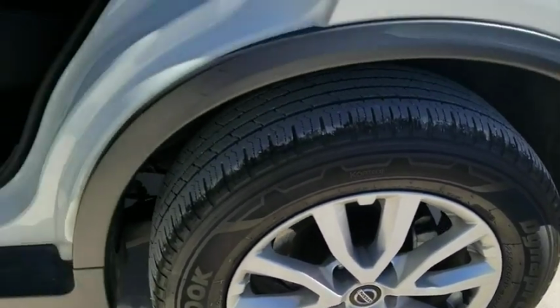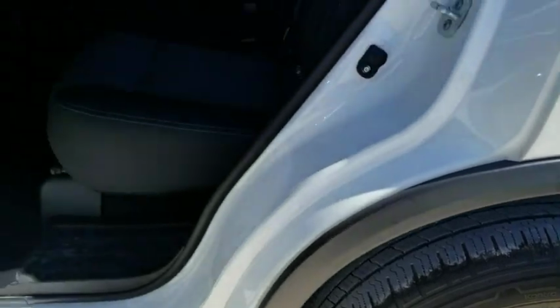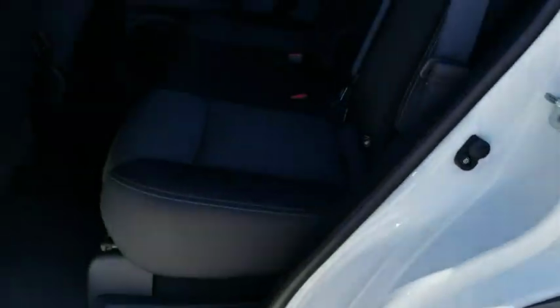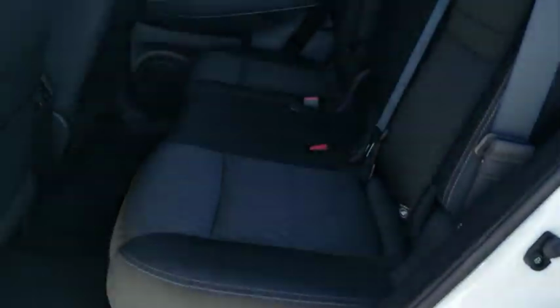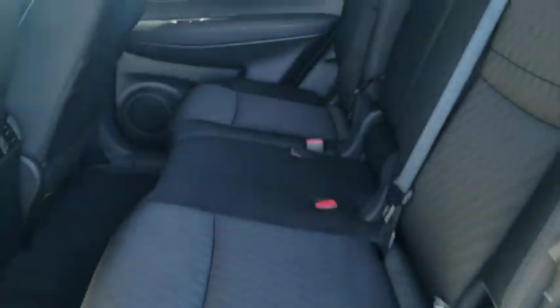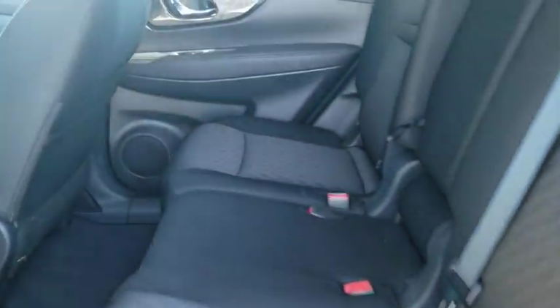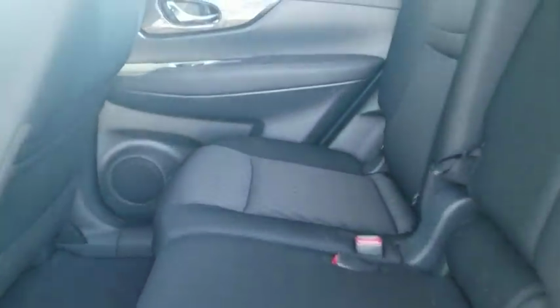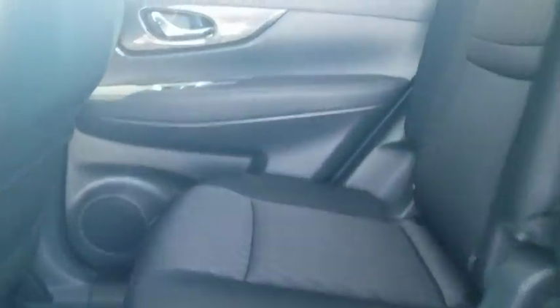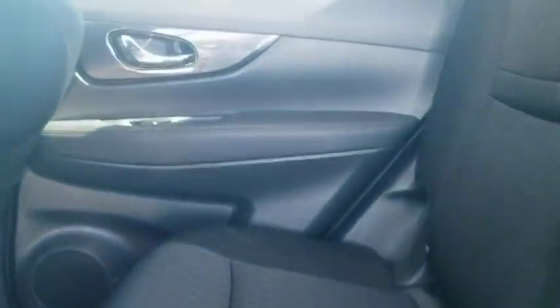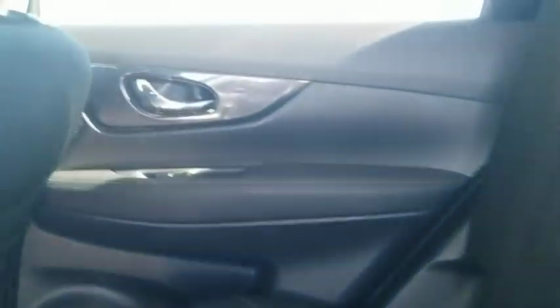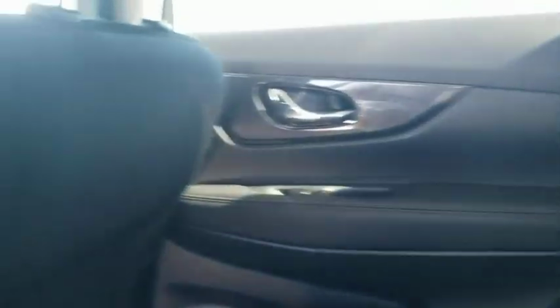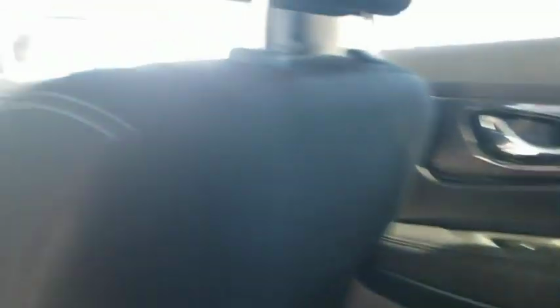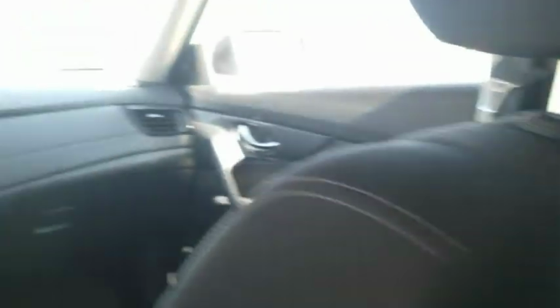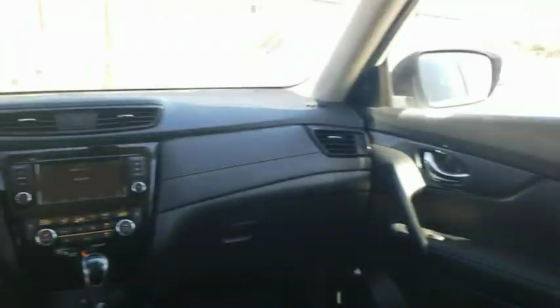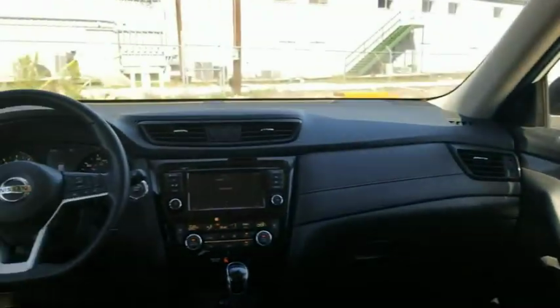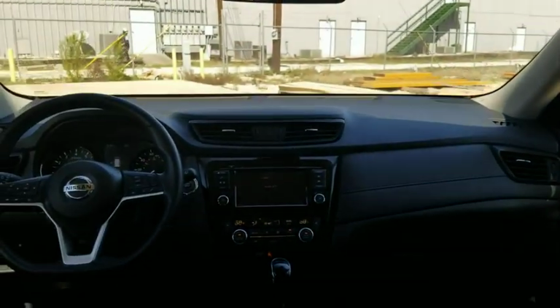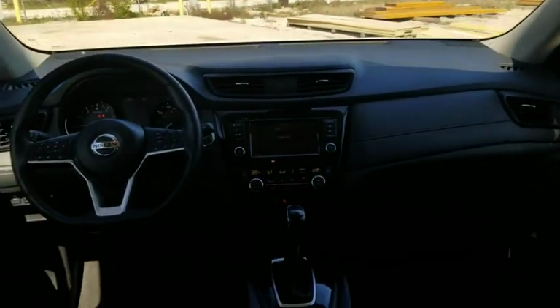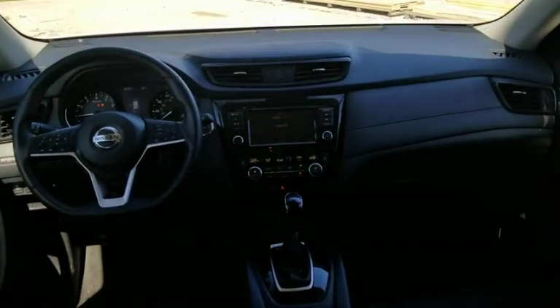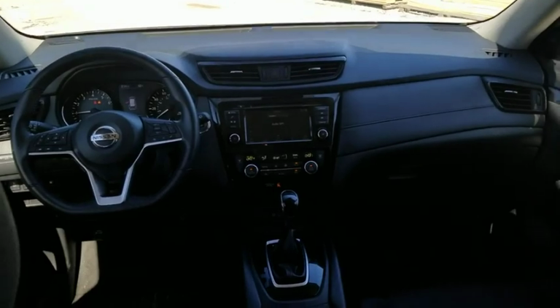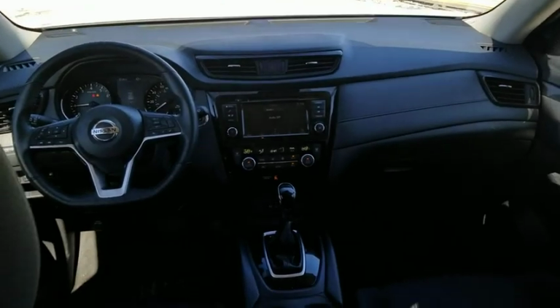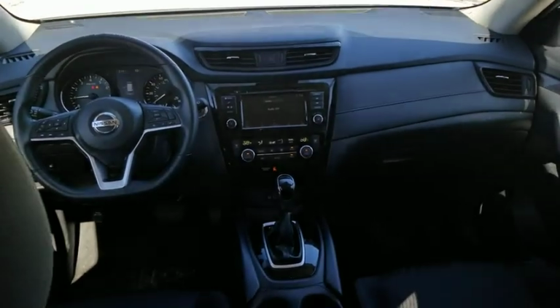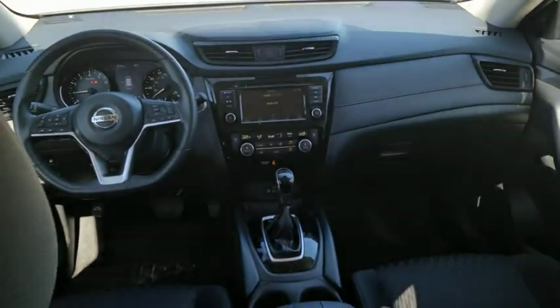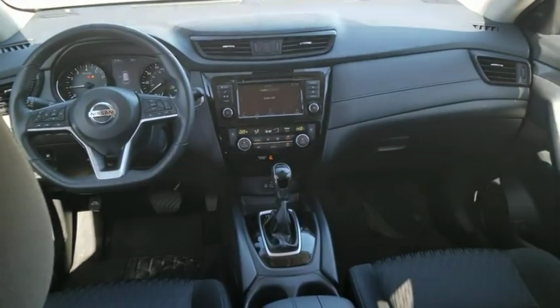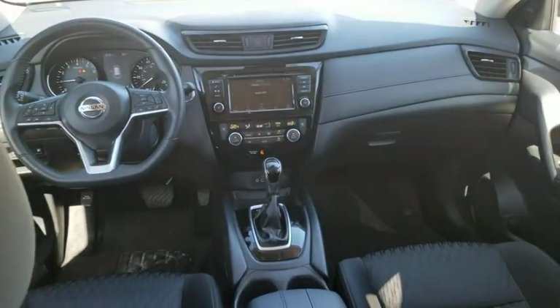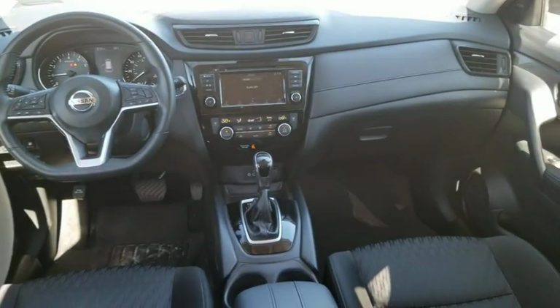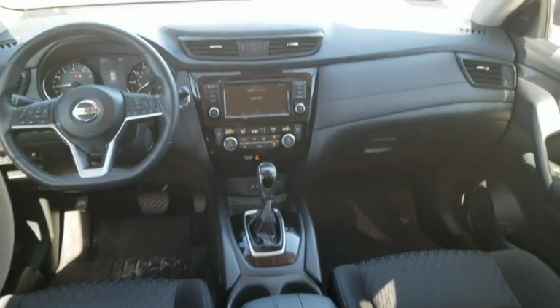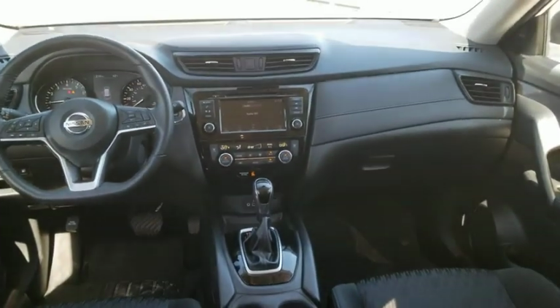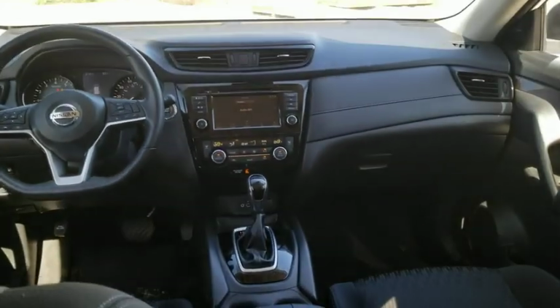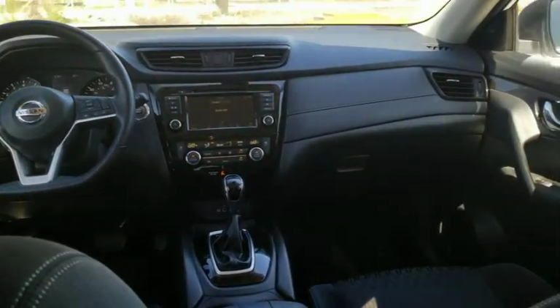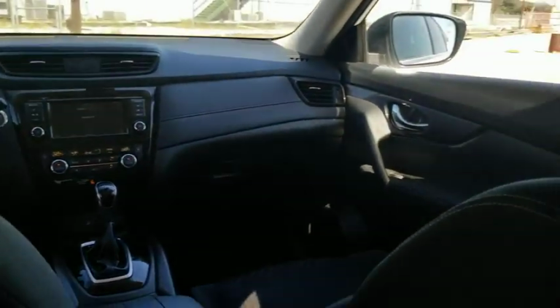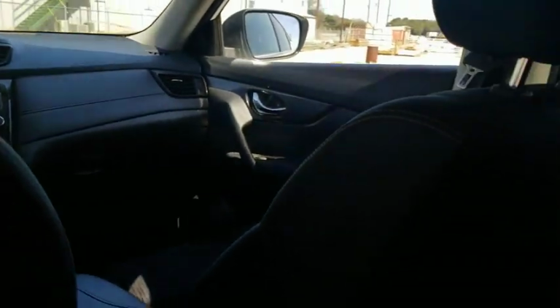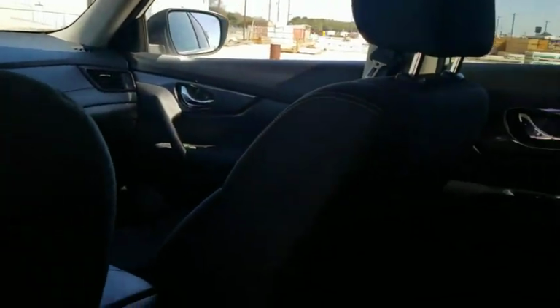CD player, security system, remote keyless entry, brake assist, panic alarm, overhead console, tachometer, driver vanity mirror, front reading lamps.